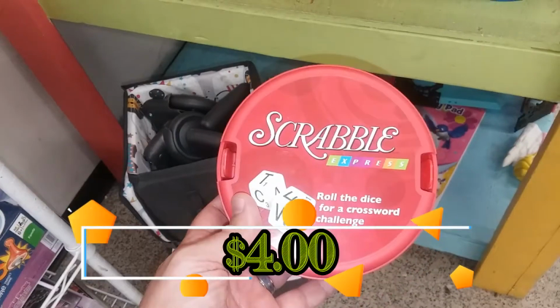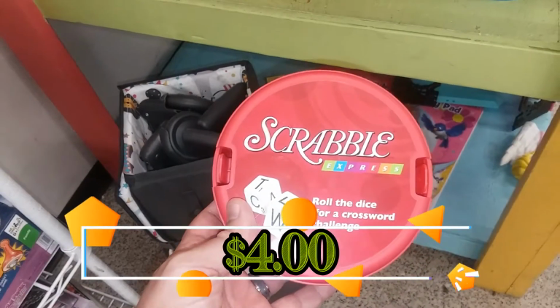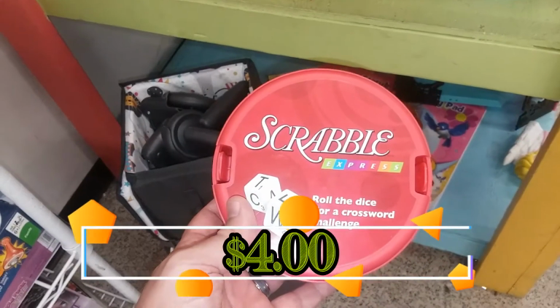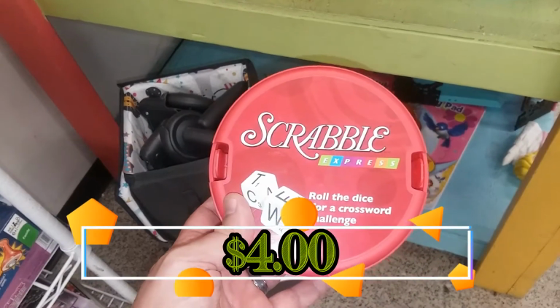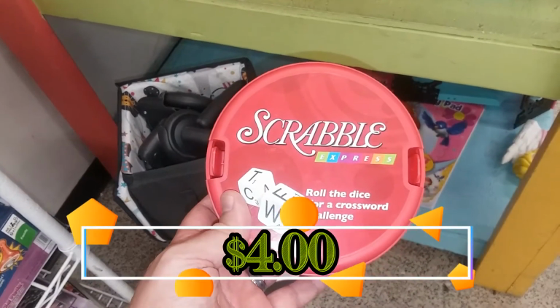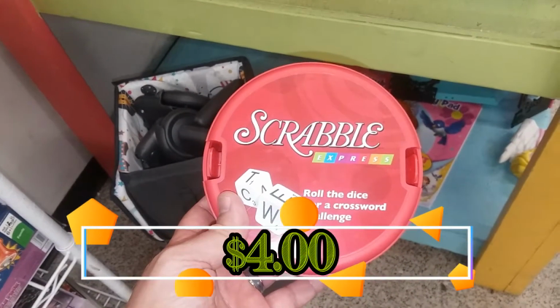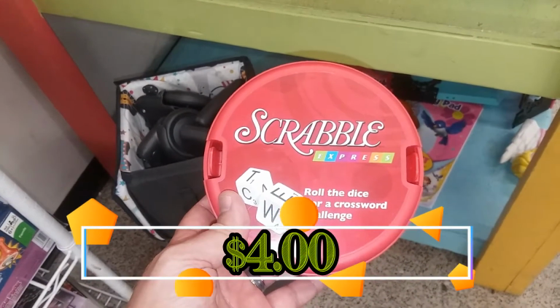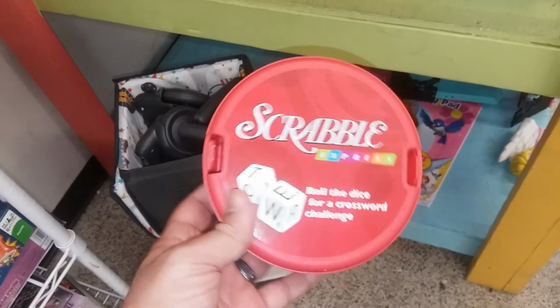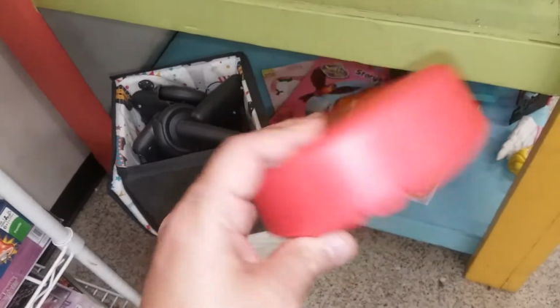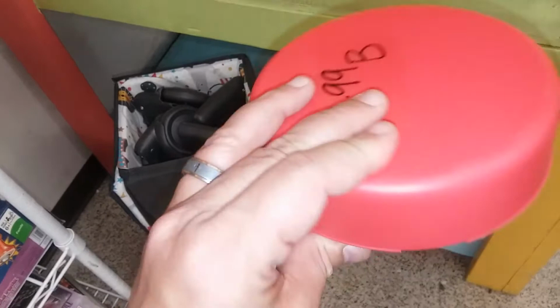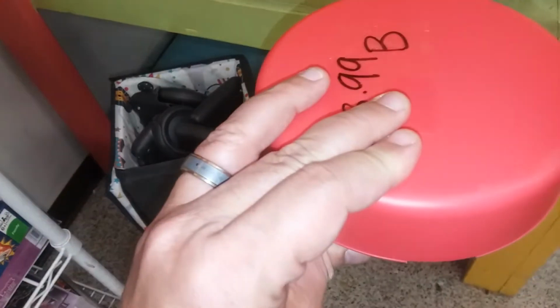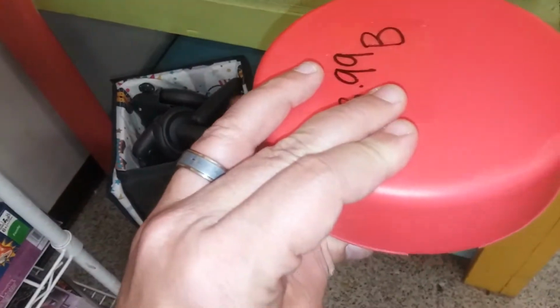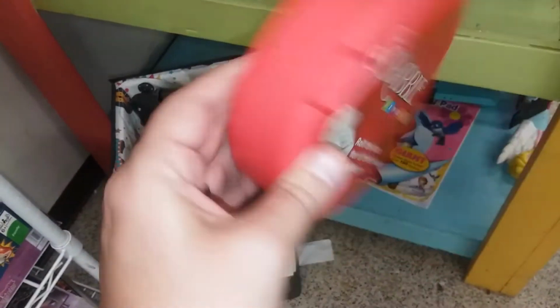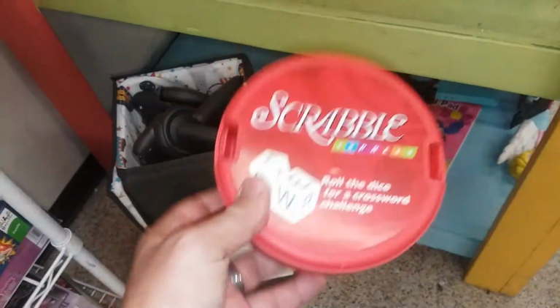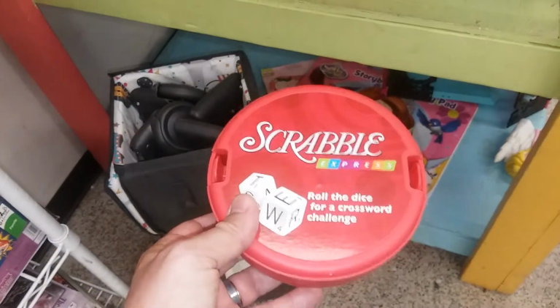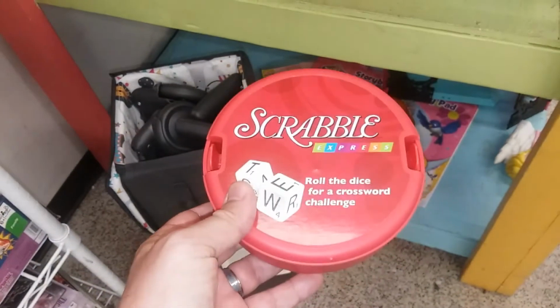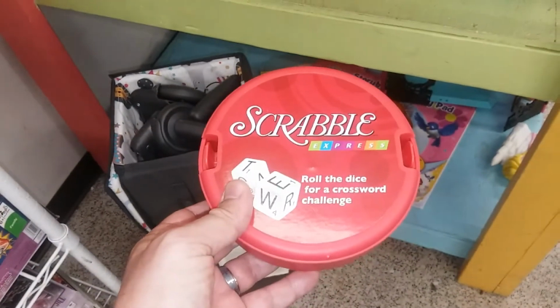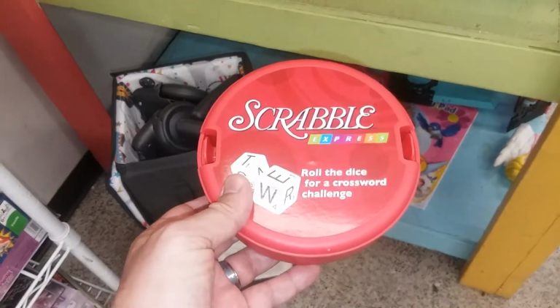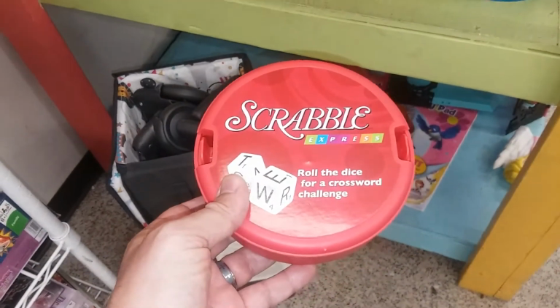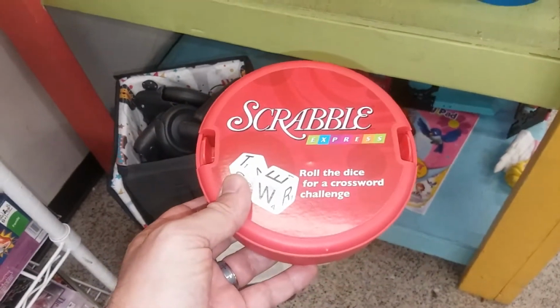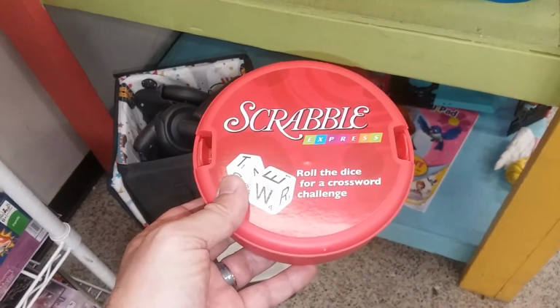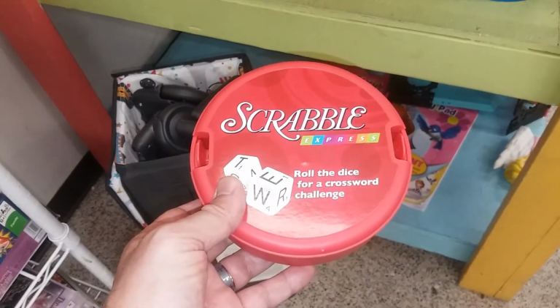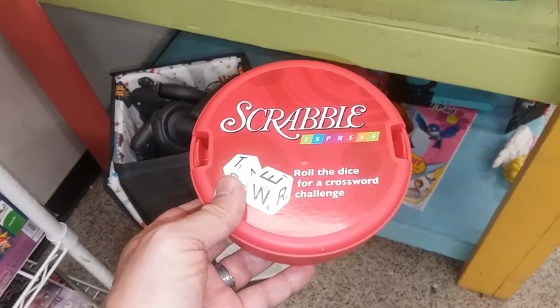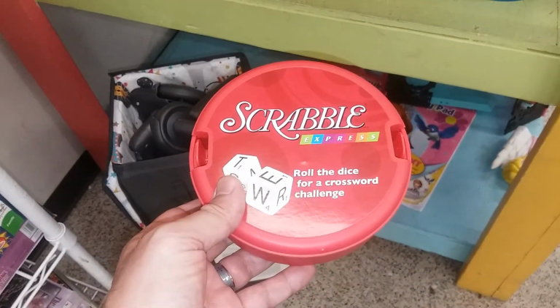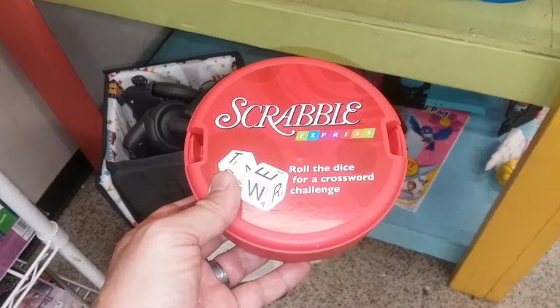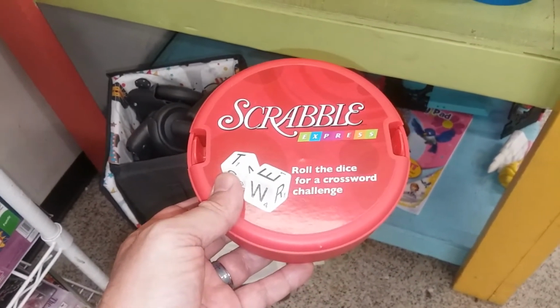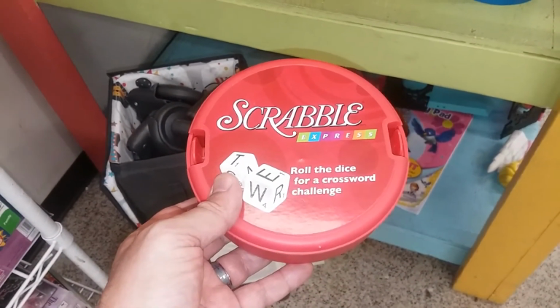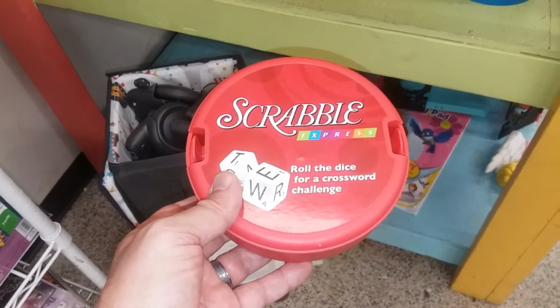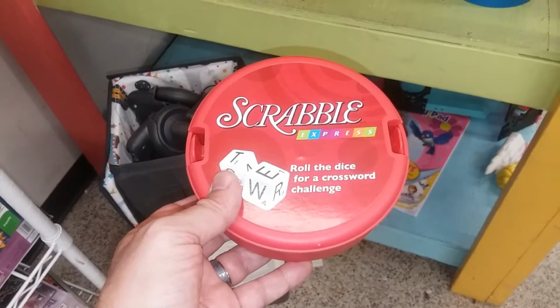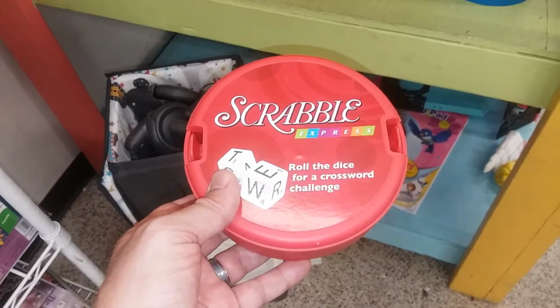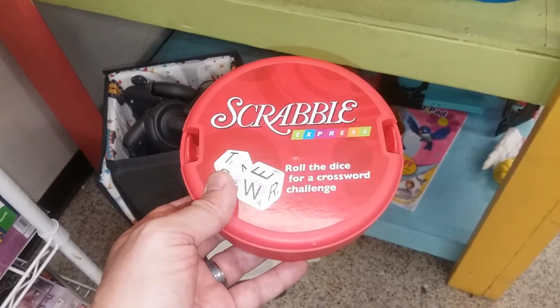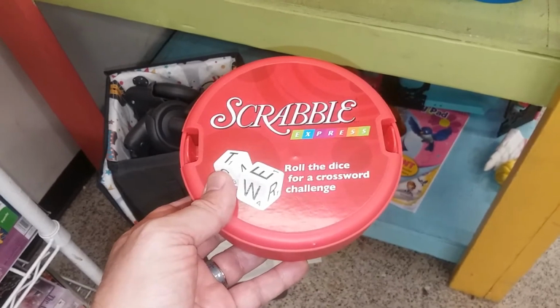Here is Scrabble Express. We have a couple of the Express versions of different games. This one is missing a die and it doesn't really go for much on eBay either, so I'm going to leave this here.